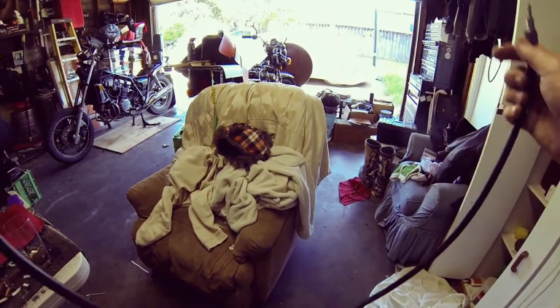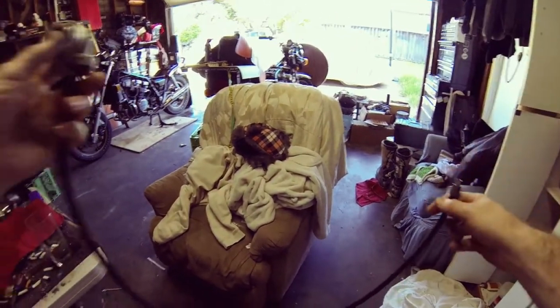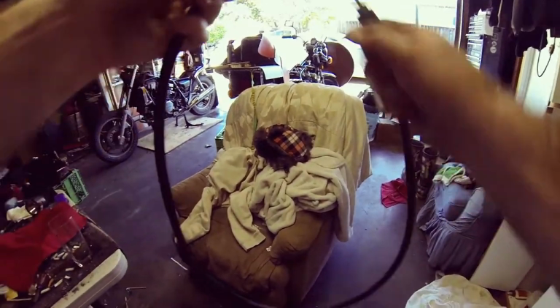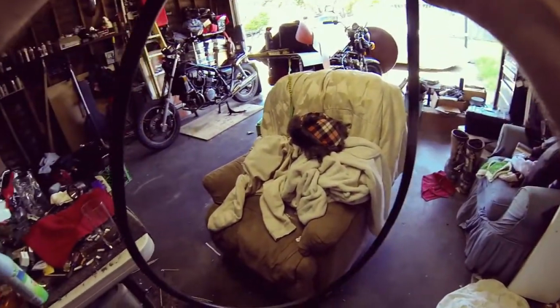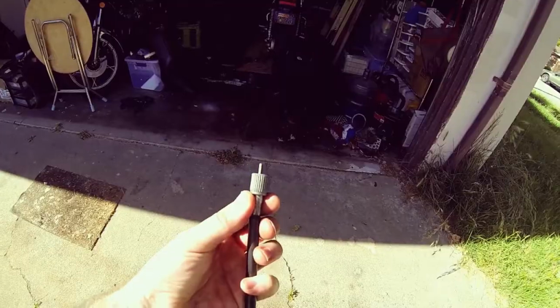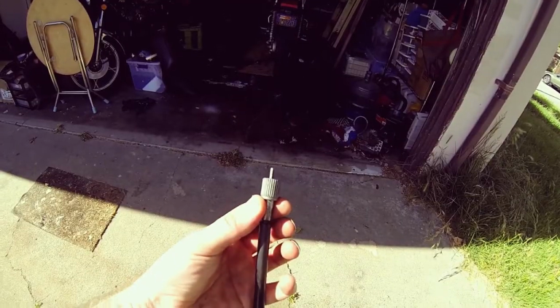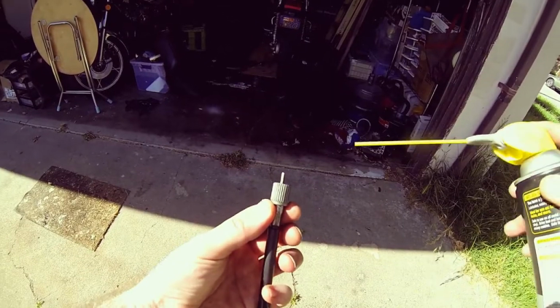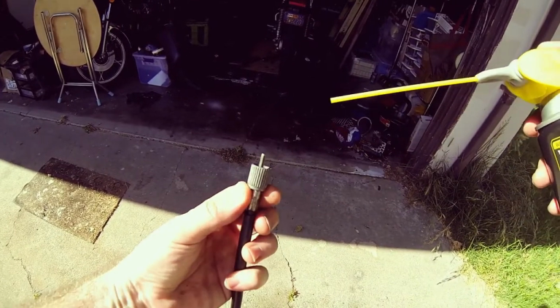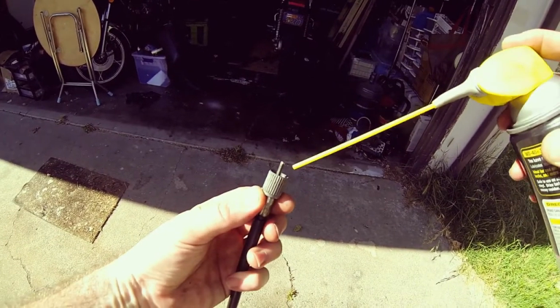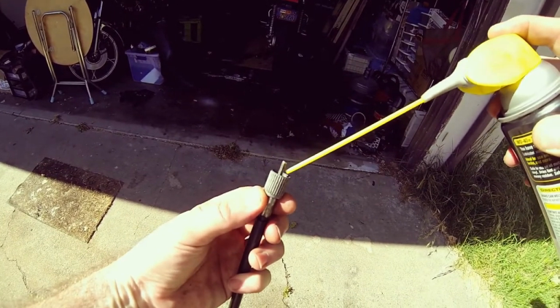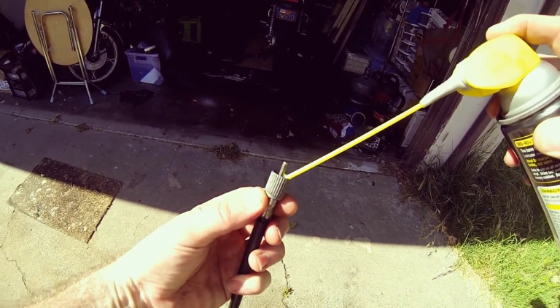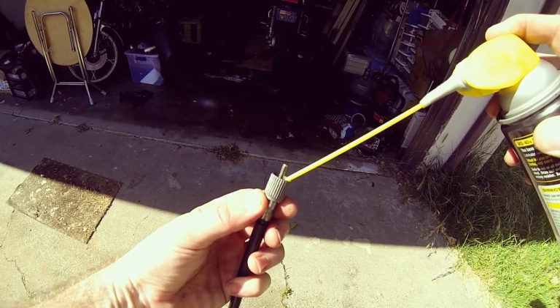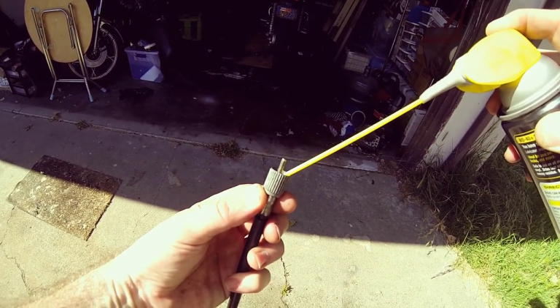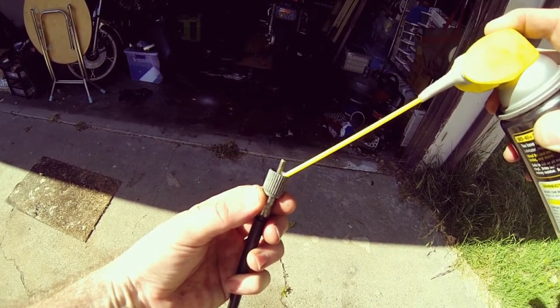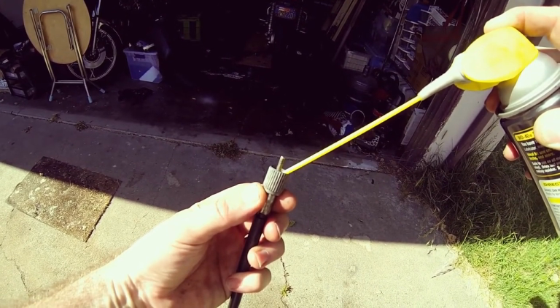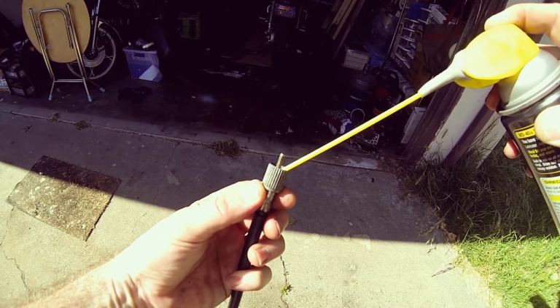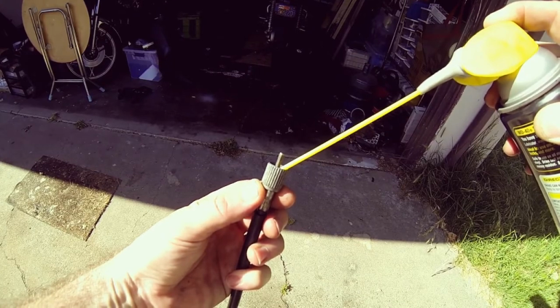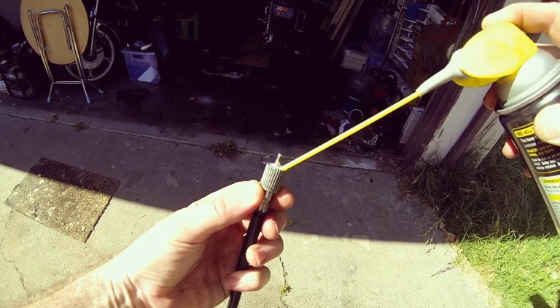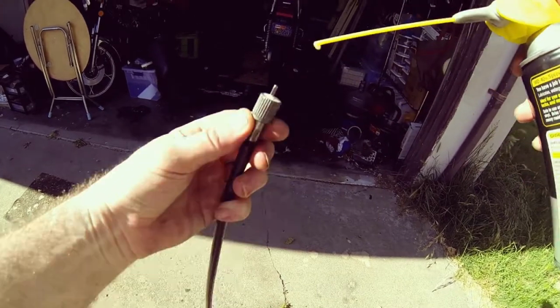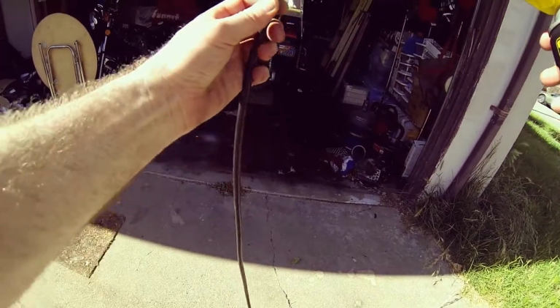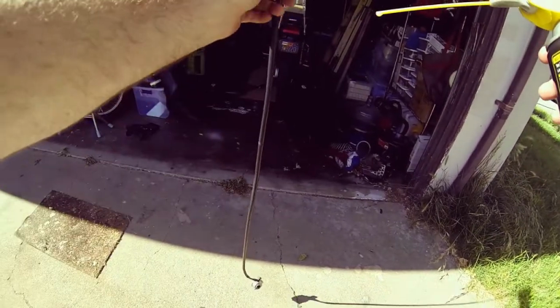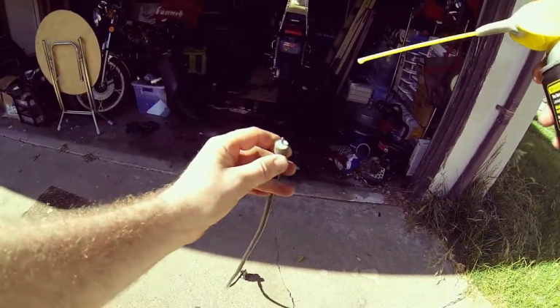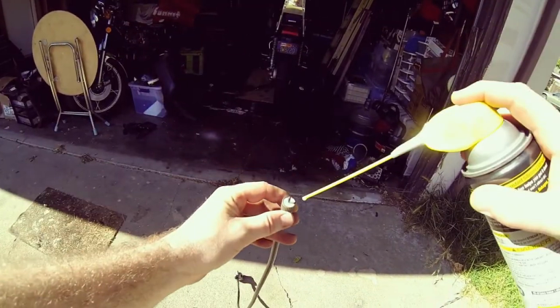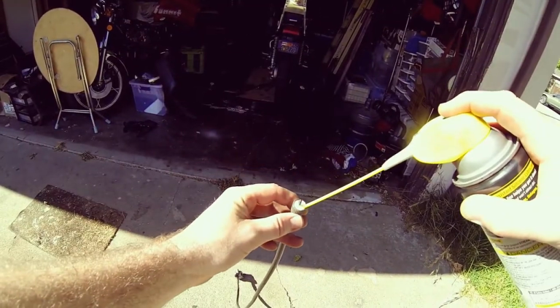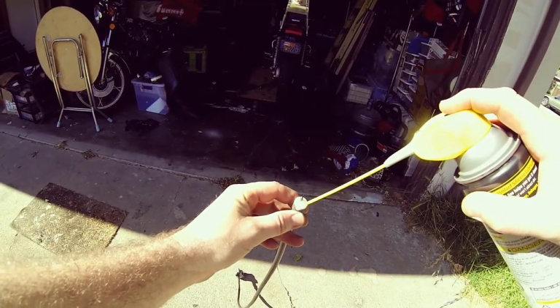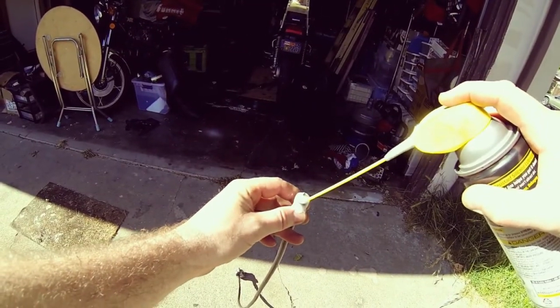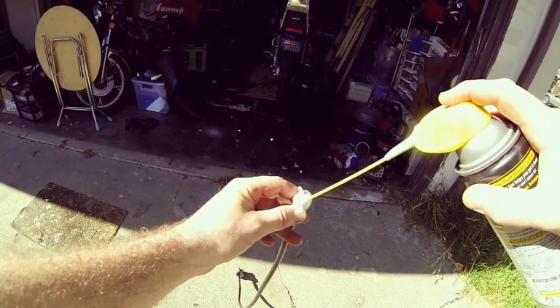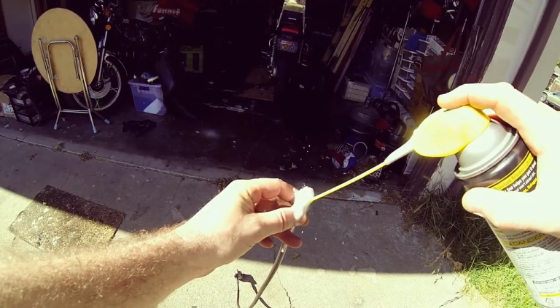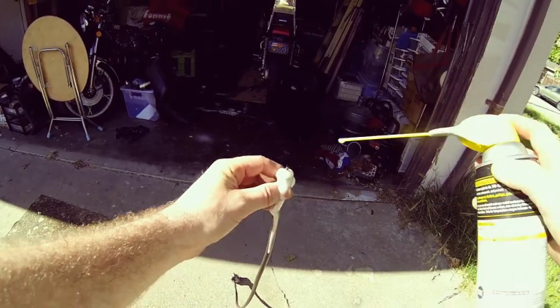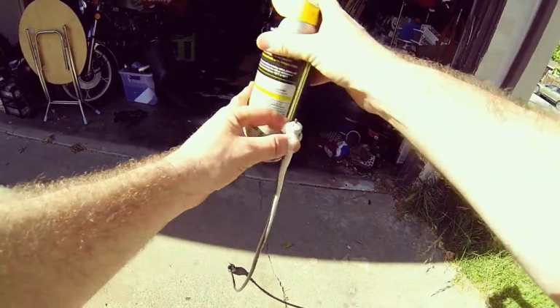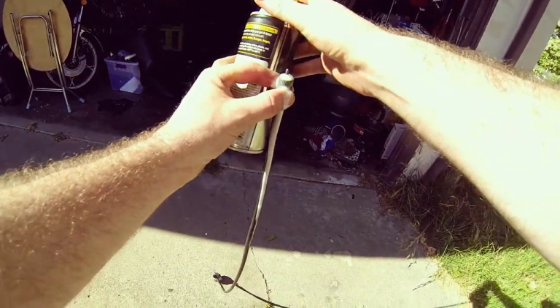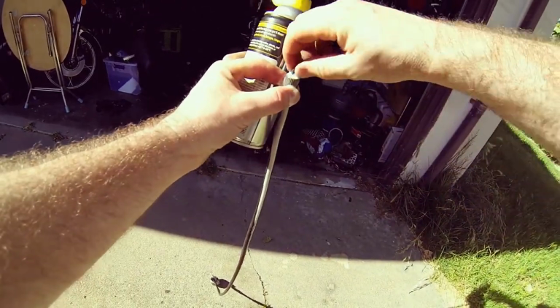I'll show you how I'm going to do this. We're just going to be spraying a little bit of lubricant down inside here, ever so gently, and letting that soak.